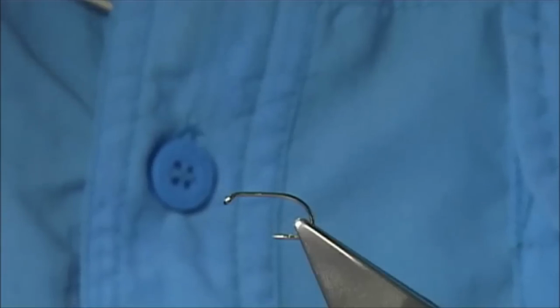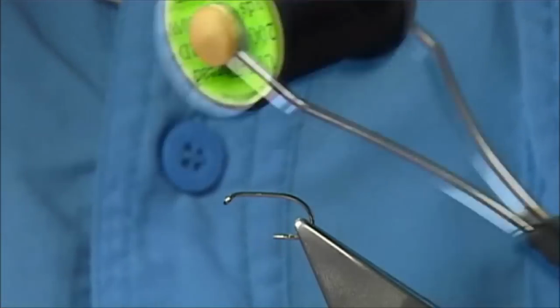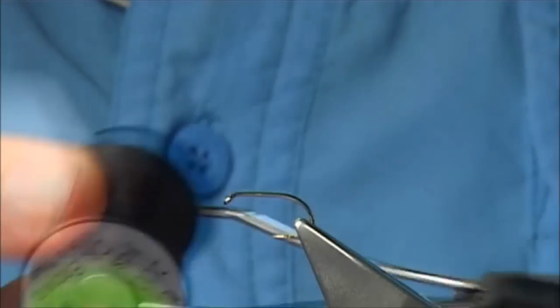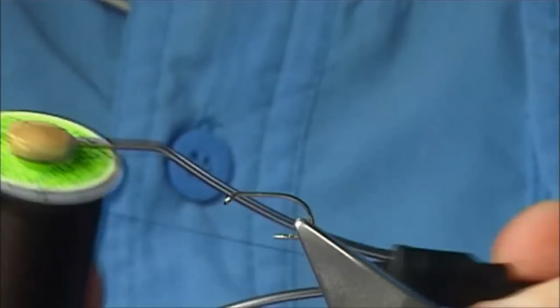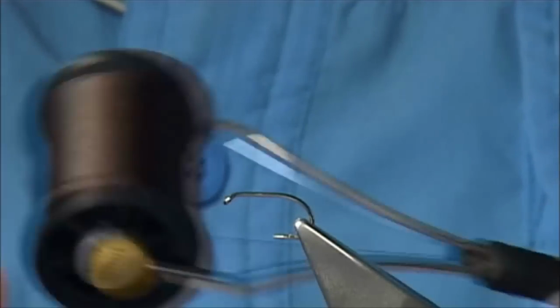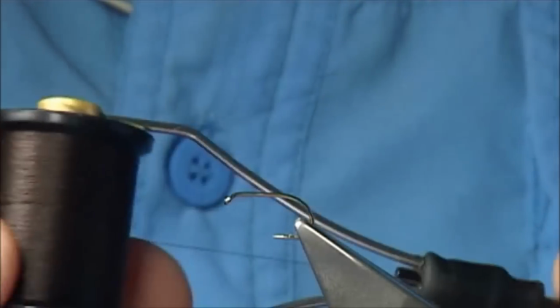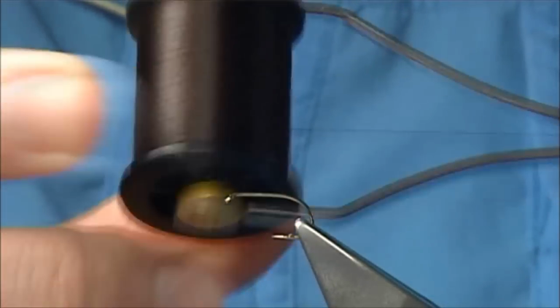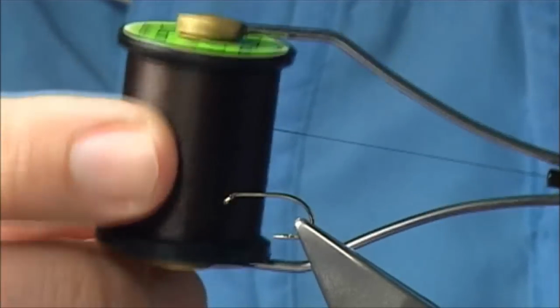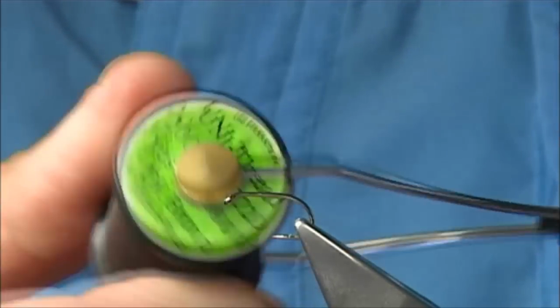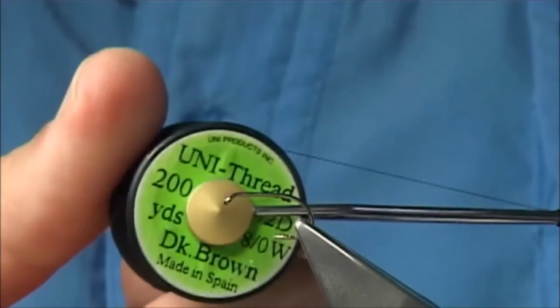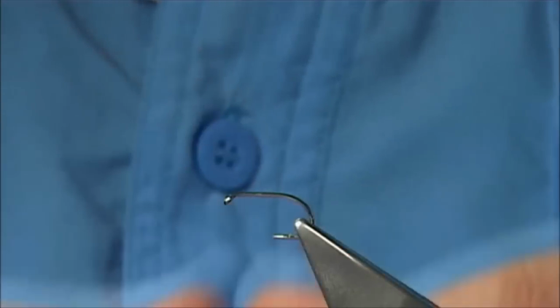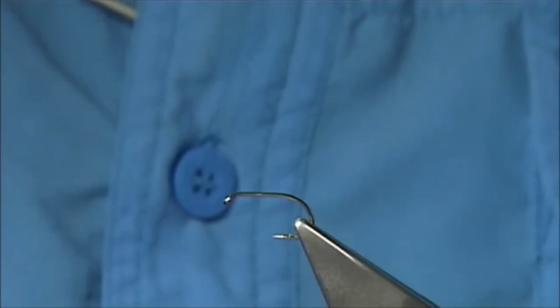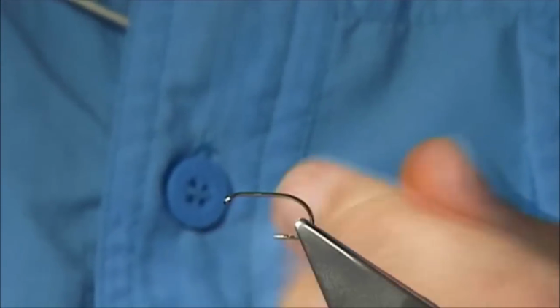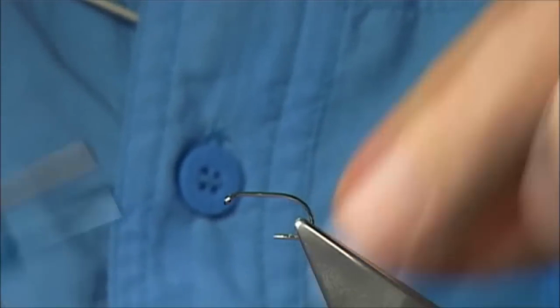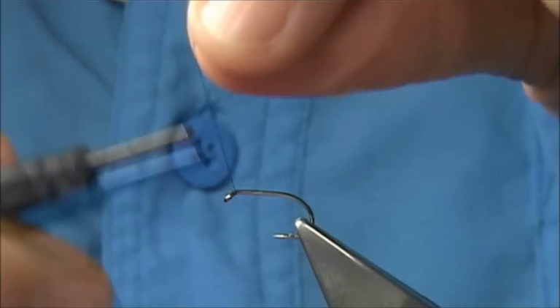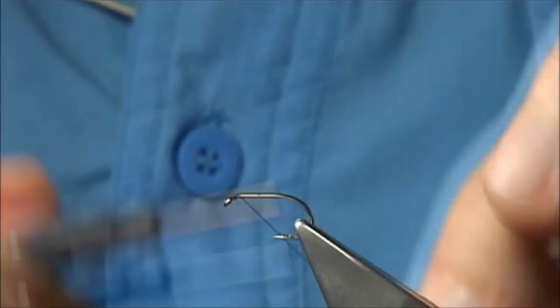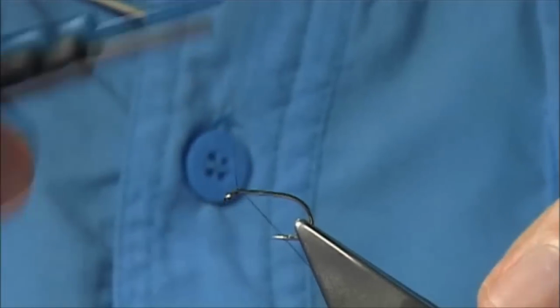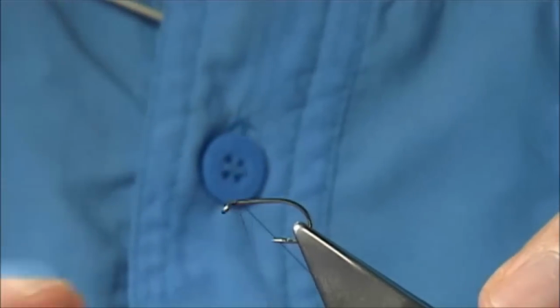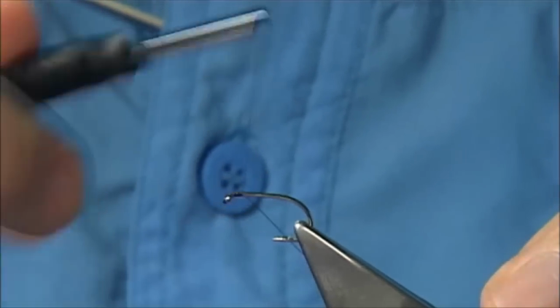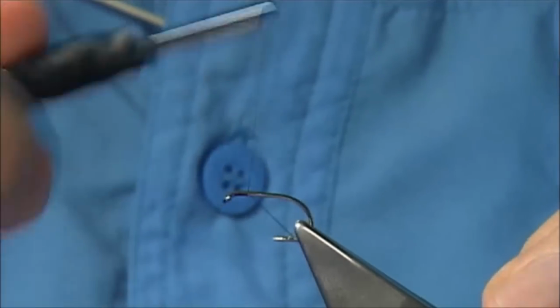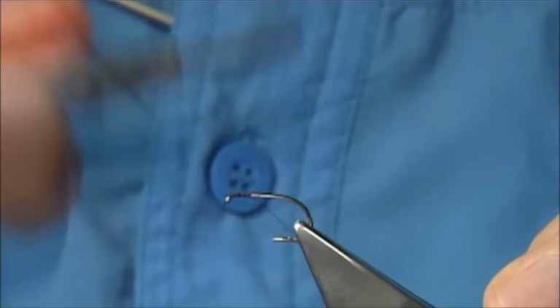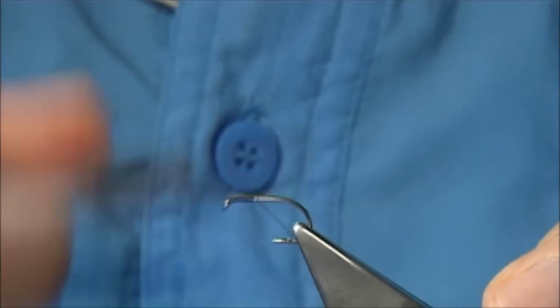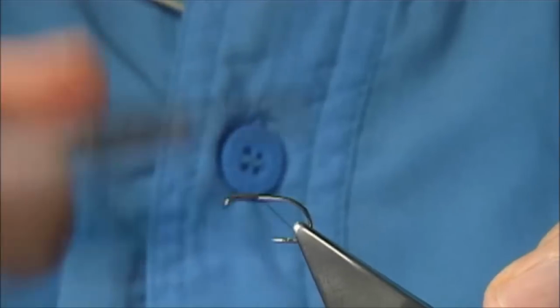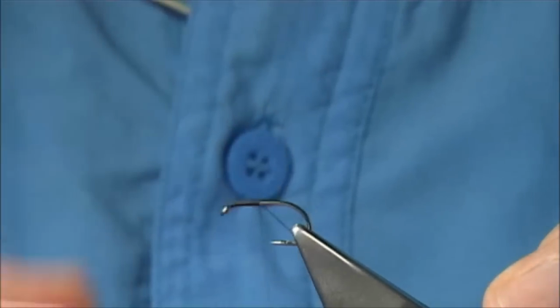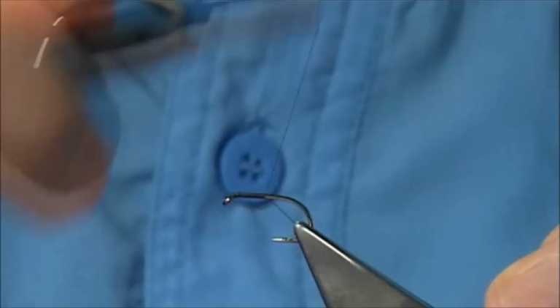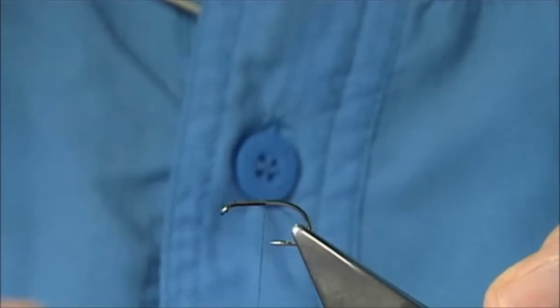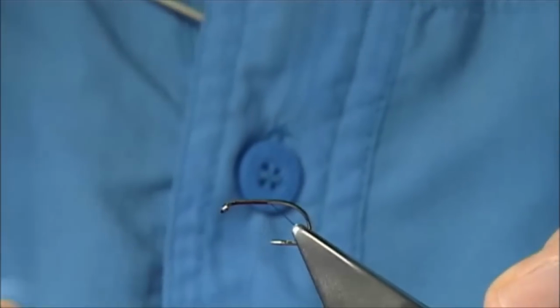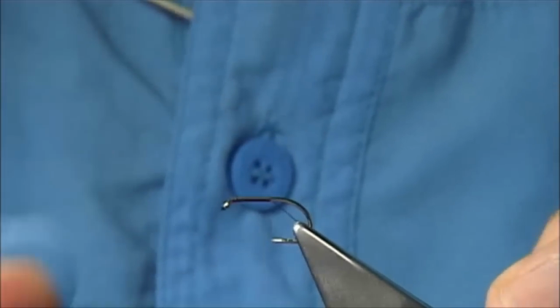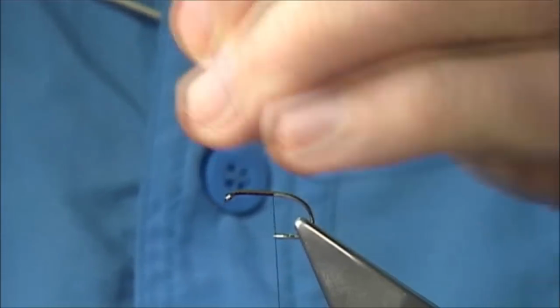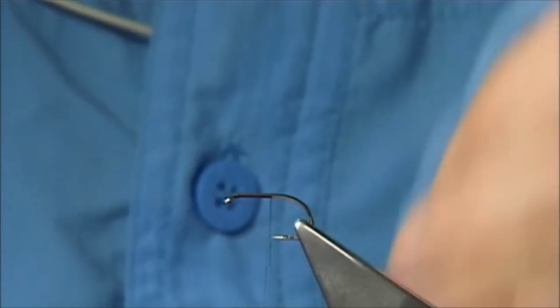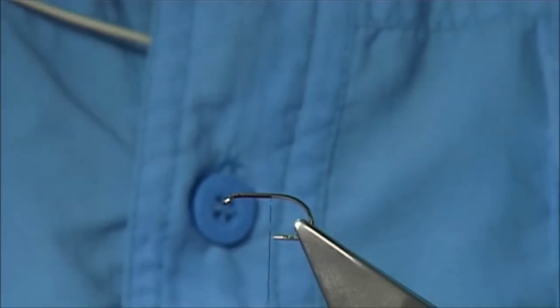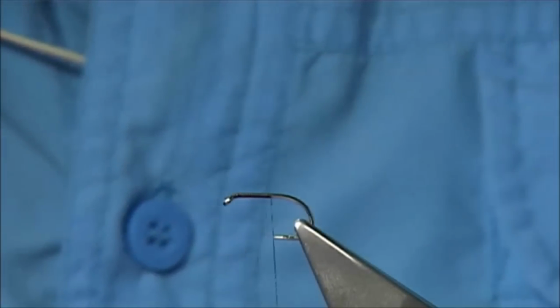Here I'm going to use — you can use a tan, in this case I'm using a dark brown — it's up to yourself. Now we start at the eye and just run the thread down until it's in line with the point of the hook.